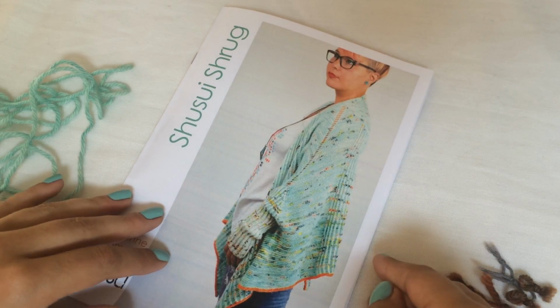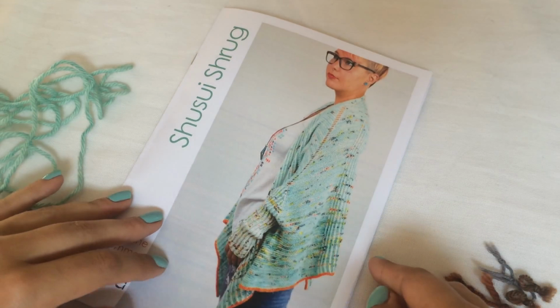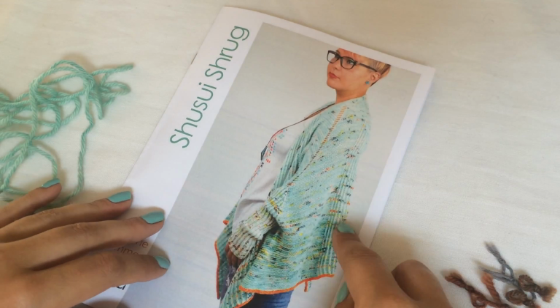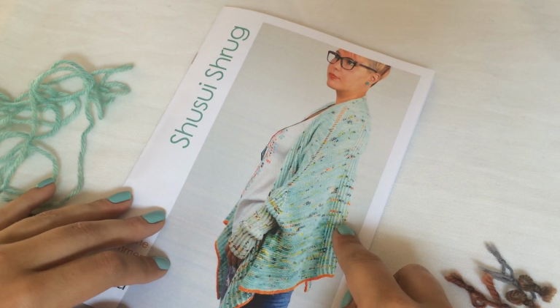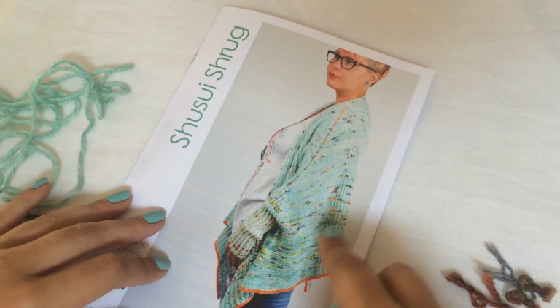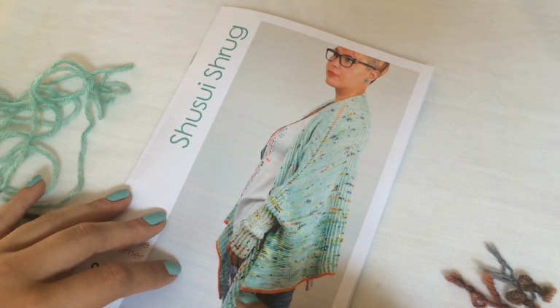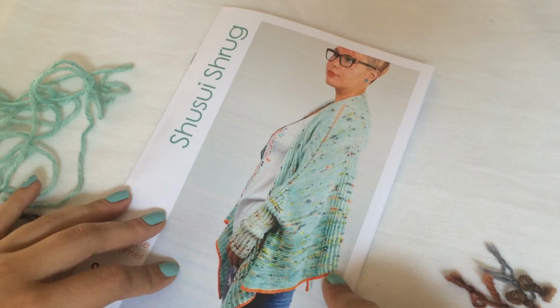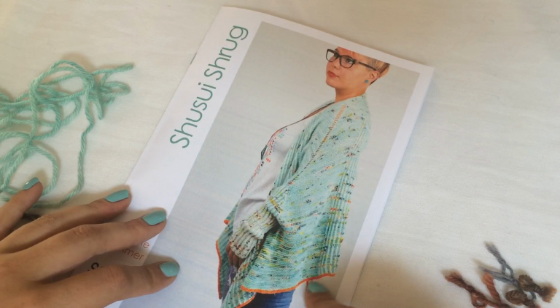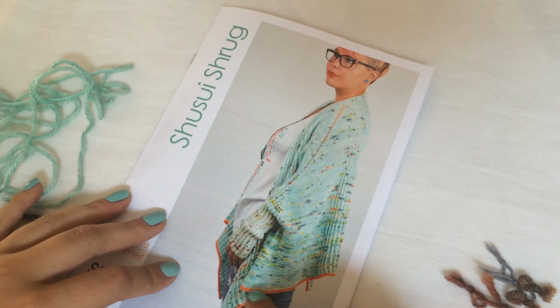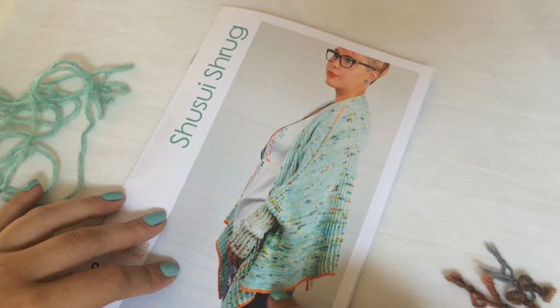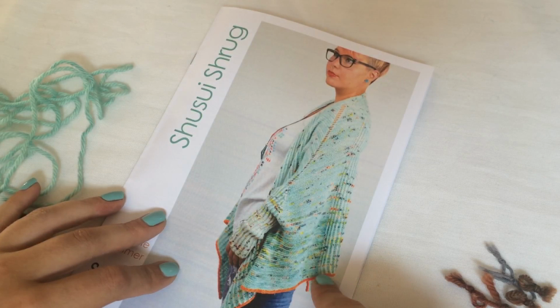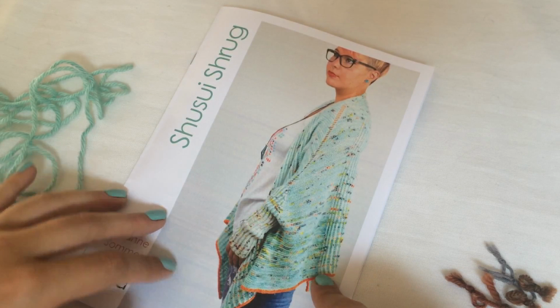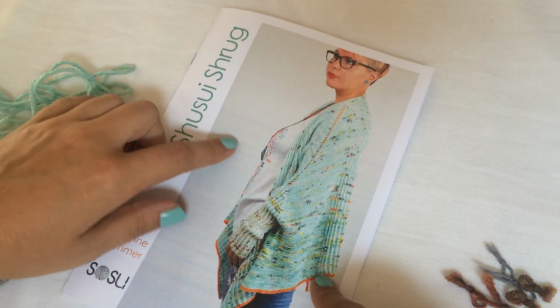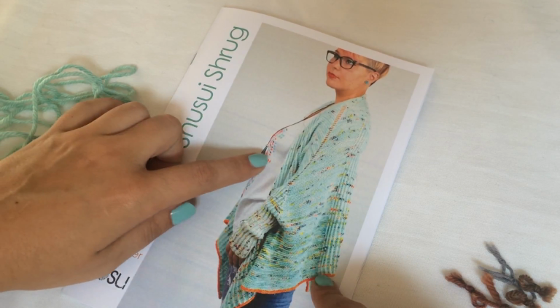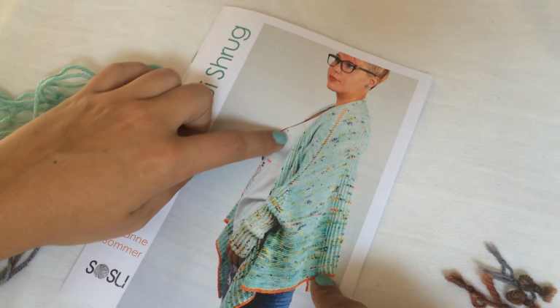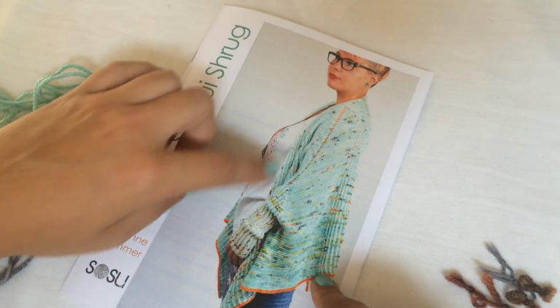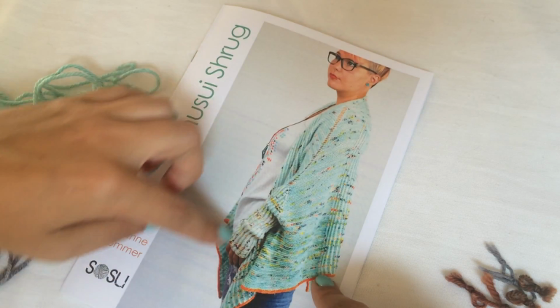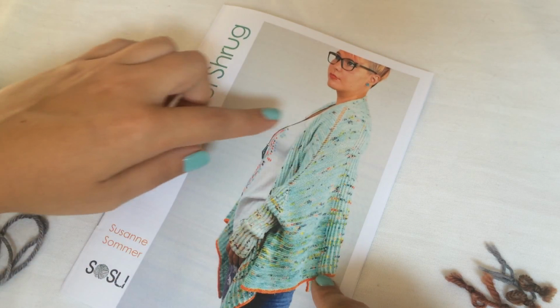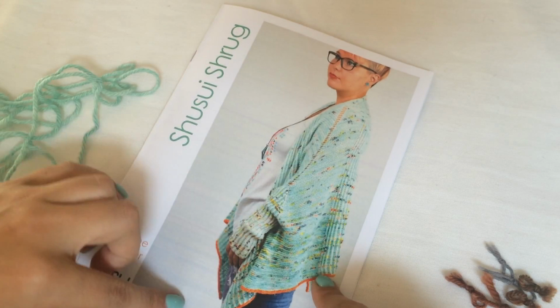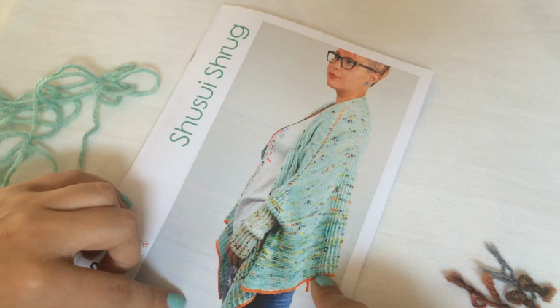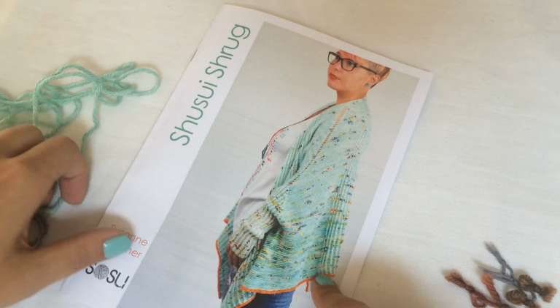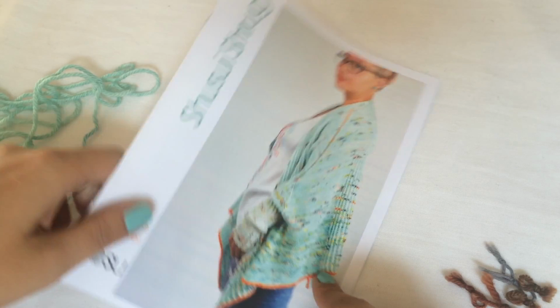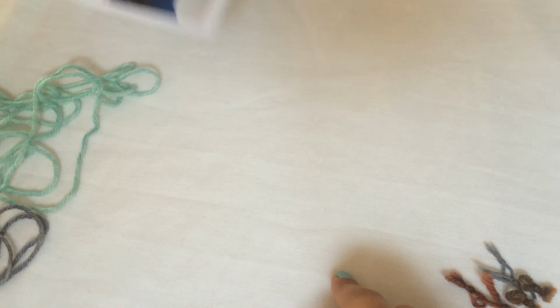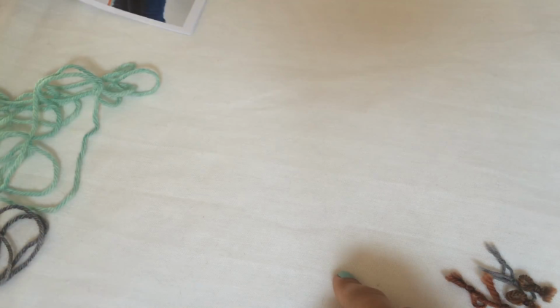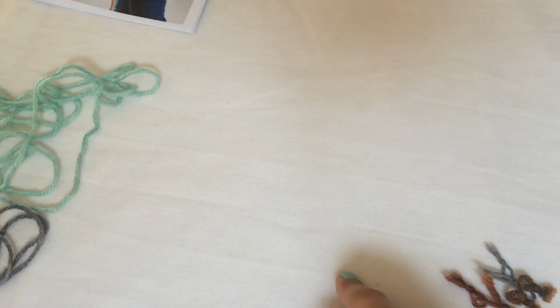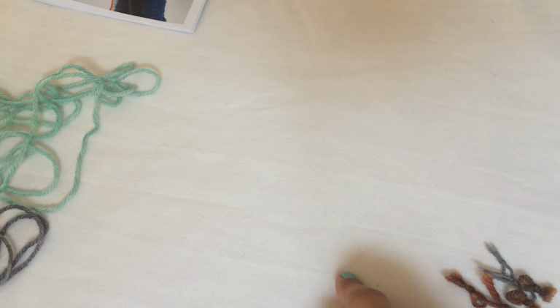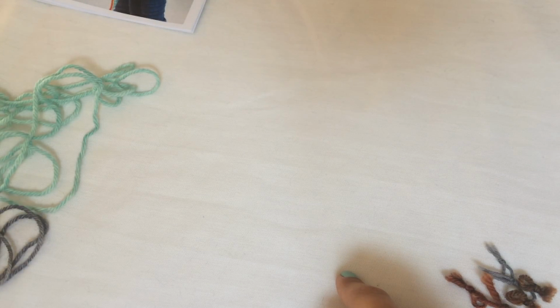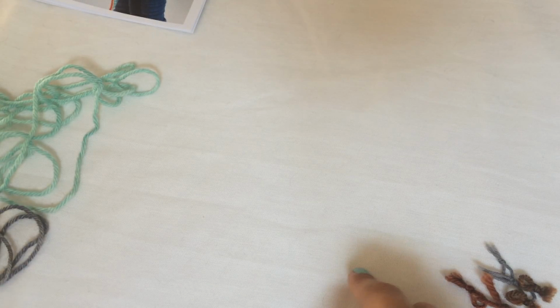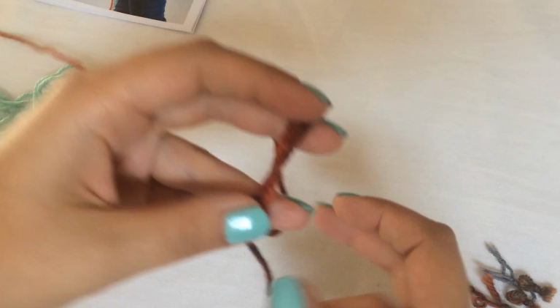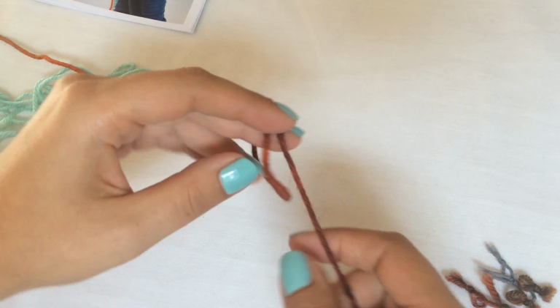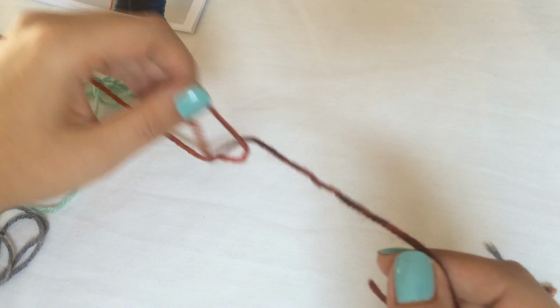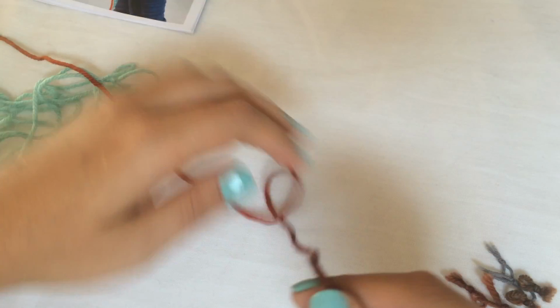The shrug has an I-cord edge. You see here the I-cord bind-off, but it also has an I-cord edge all around the entire shrug, so you're going to start with an I-cord cast-on.